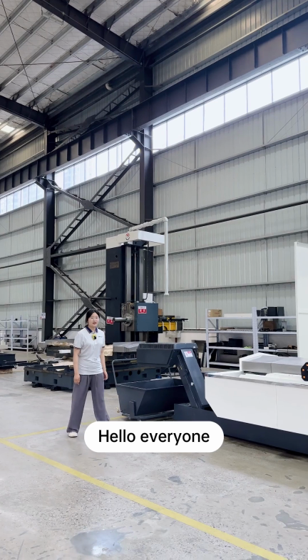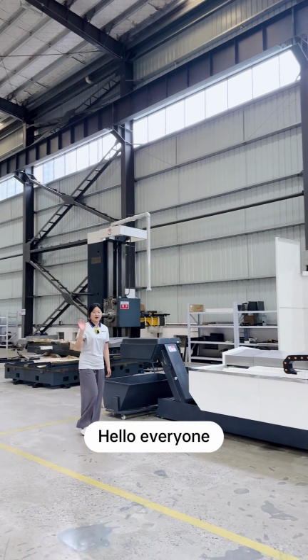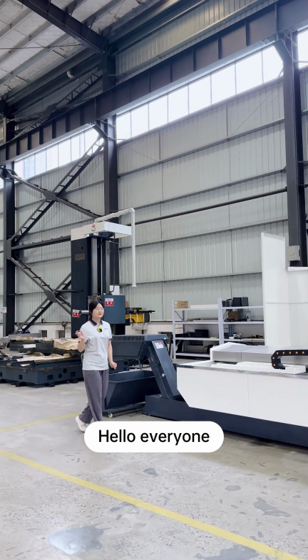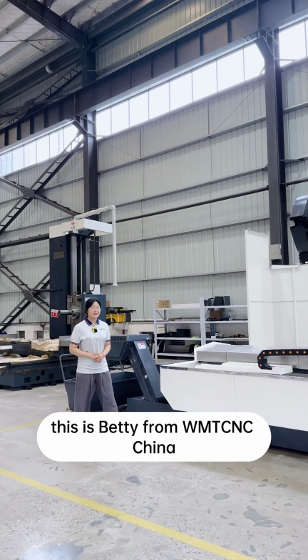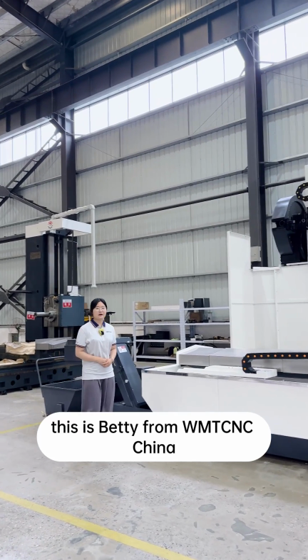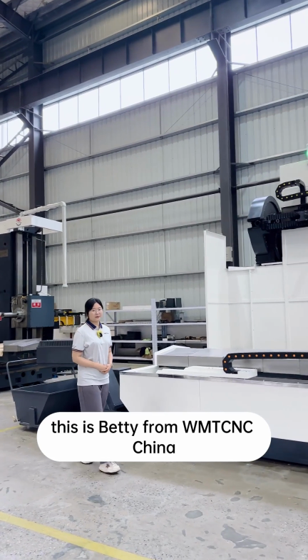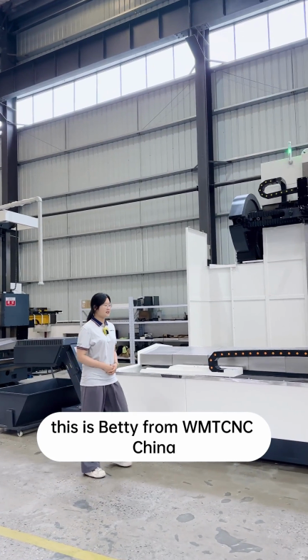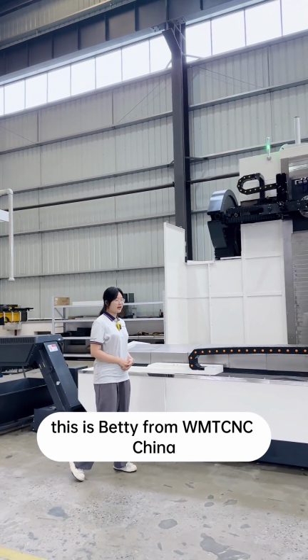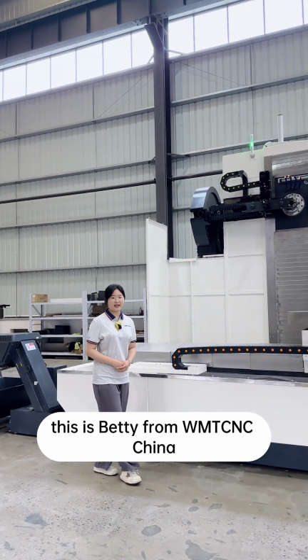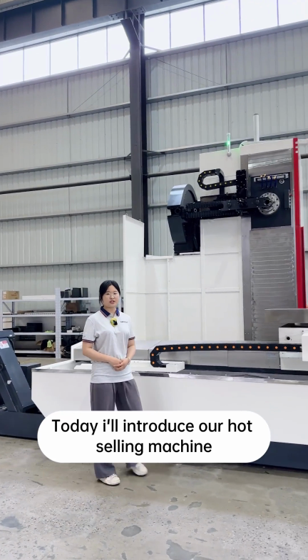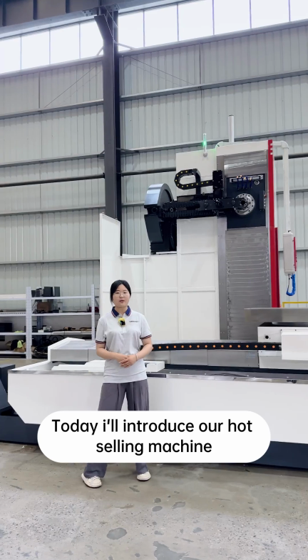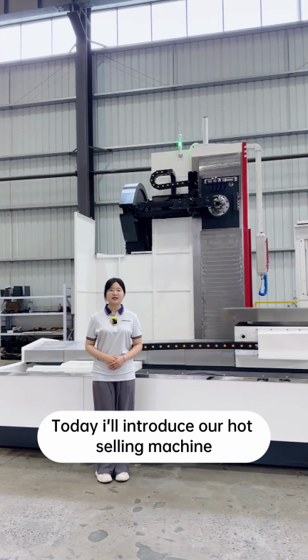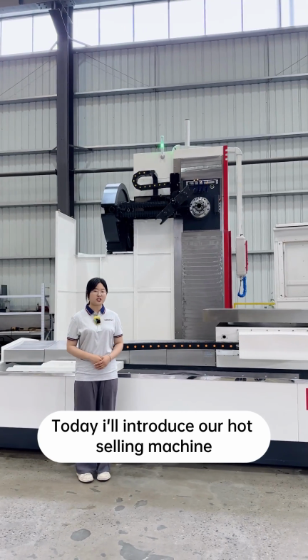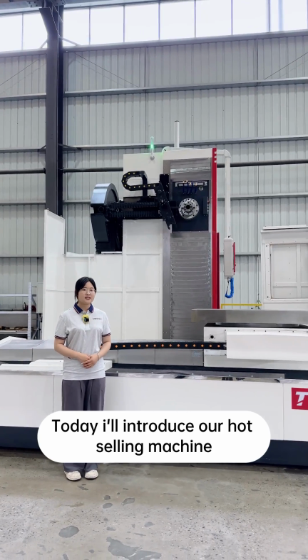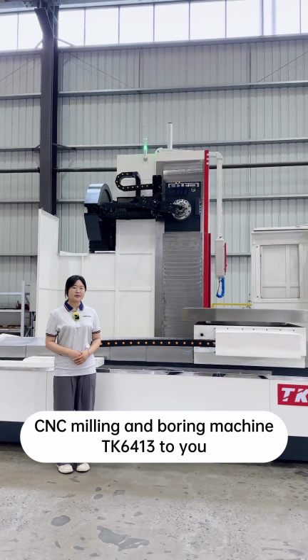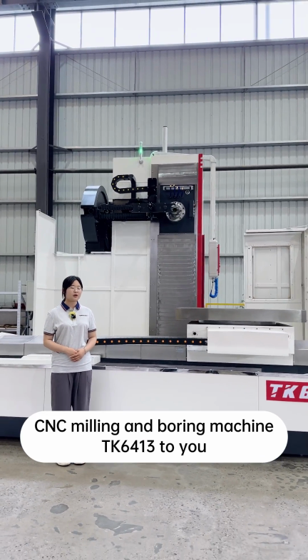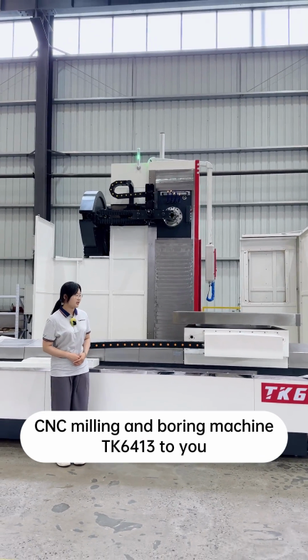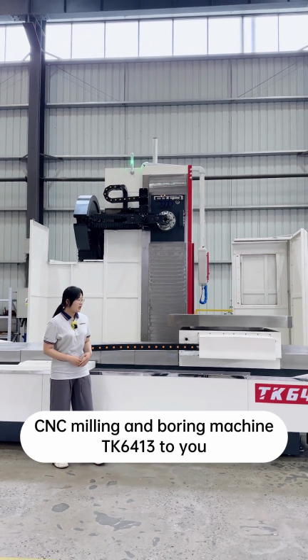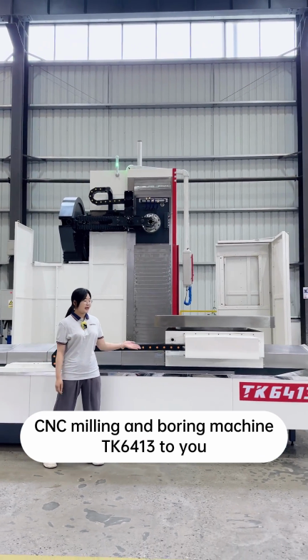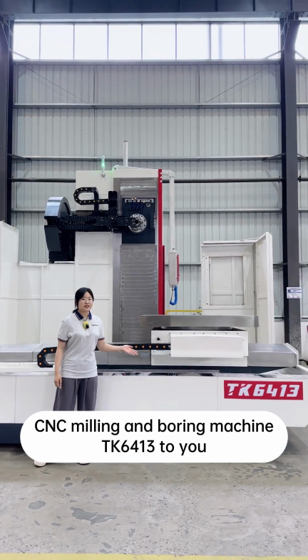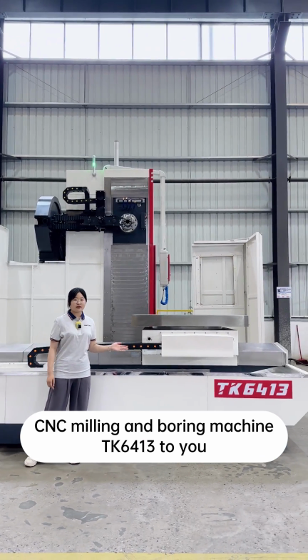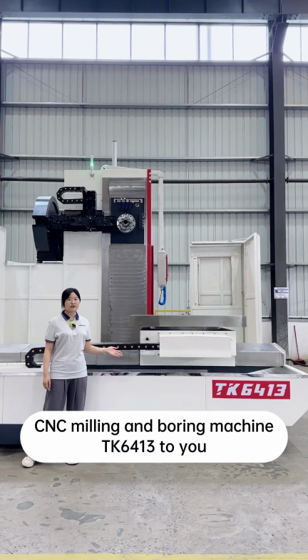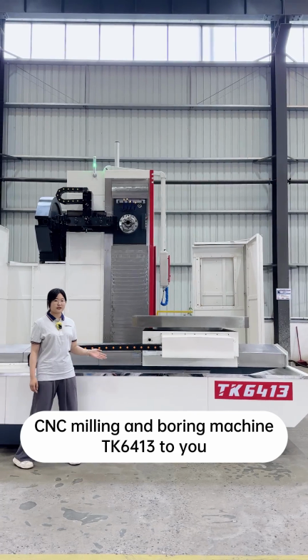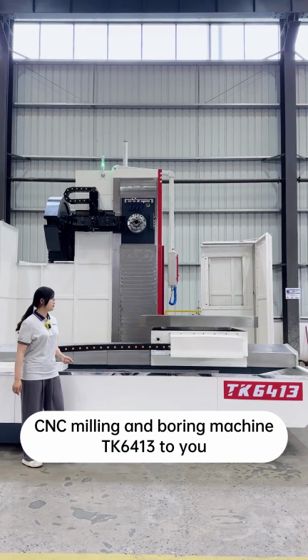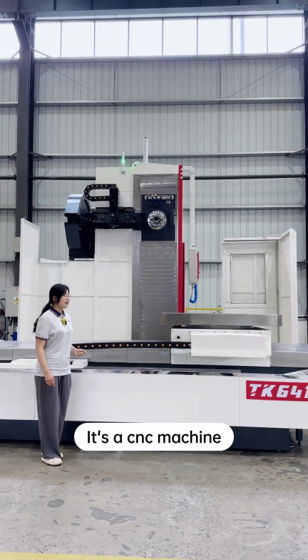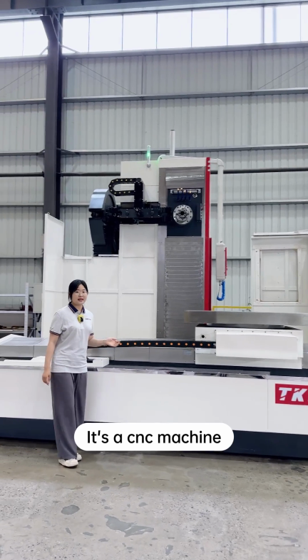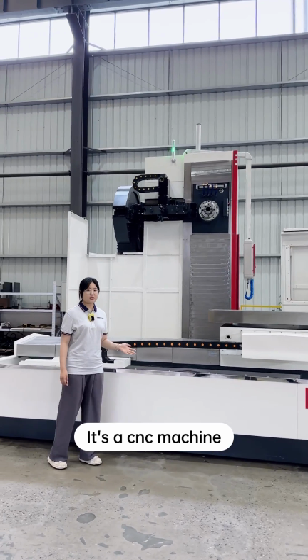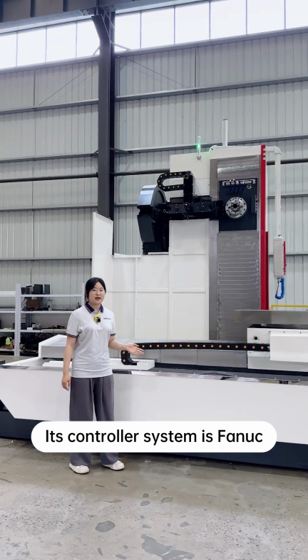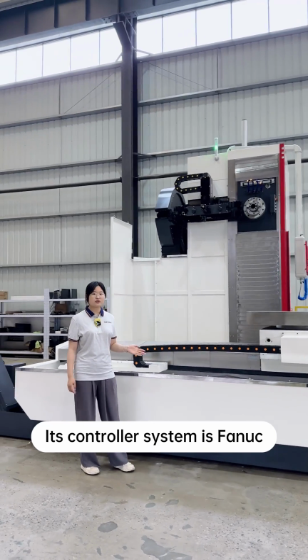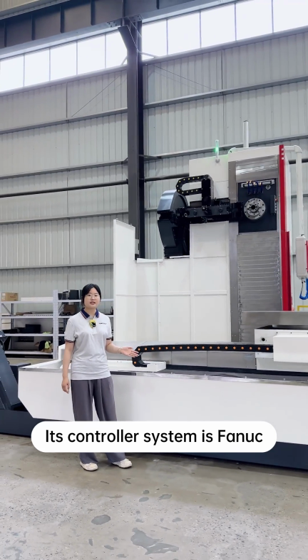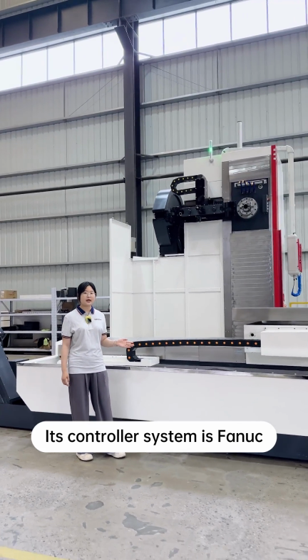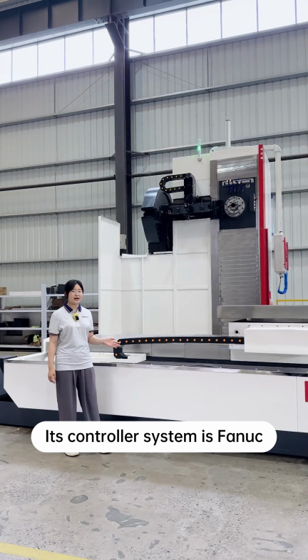Hello everyone, this is Betty from WMTCN China. Today I'll introduce our hot-selling machine, the CNC Mini and Border Machine TK64132U. It's a CNC machine, and its controller system is Fennec.